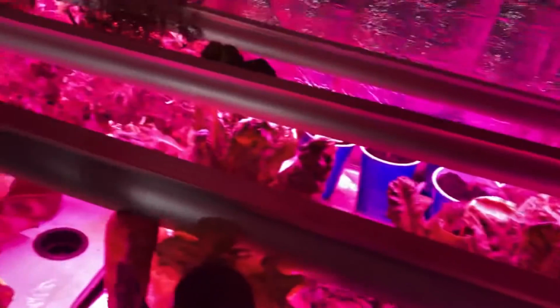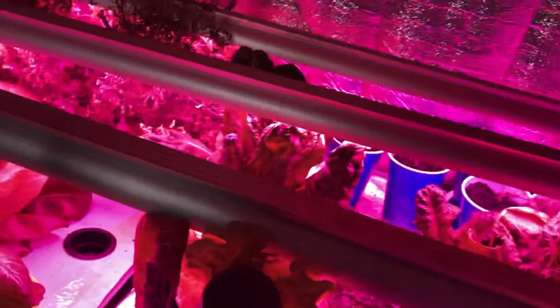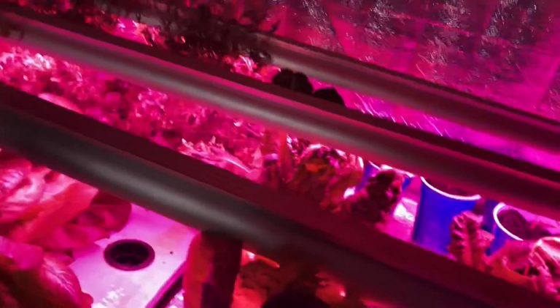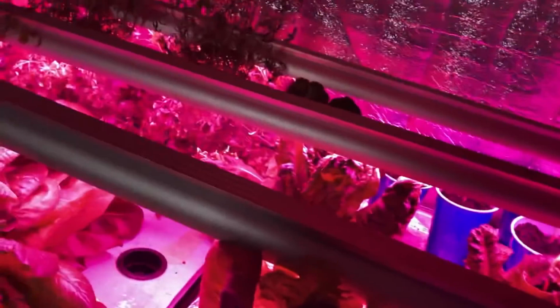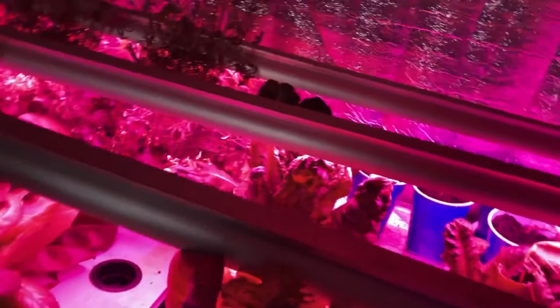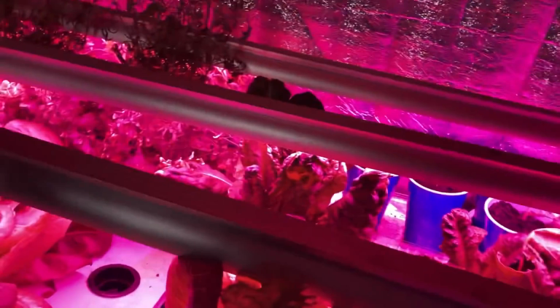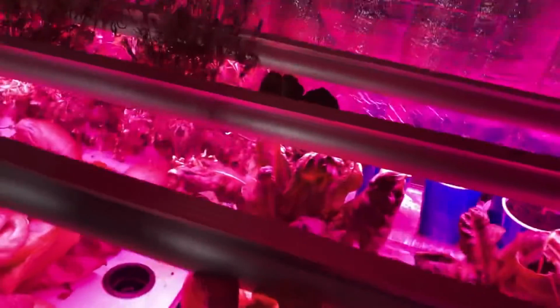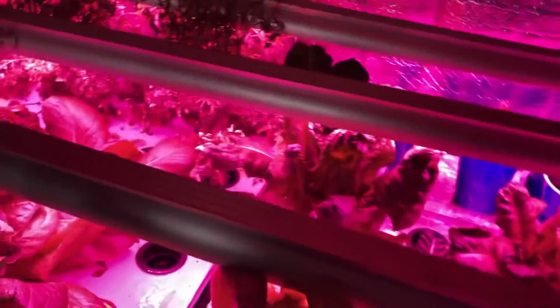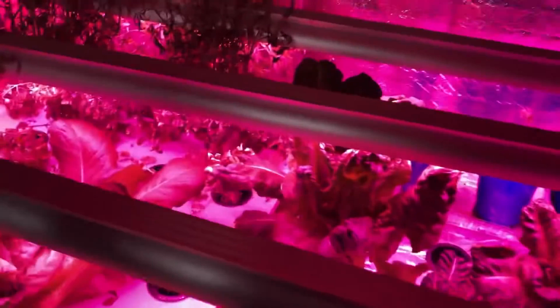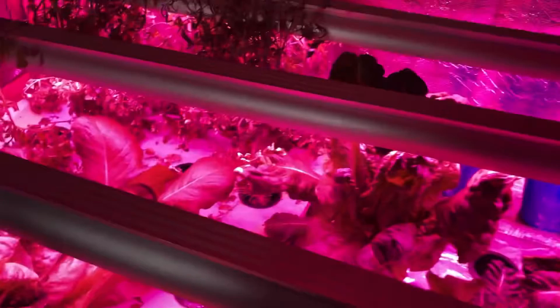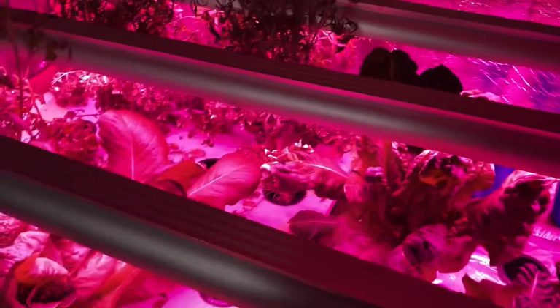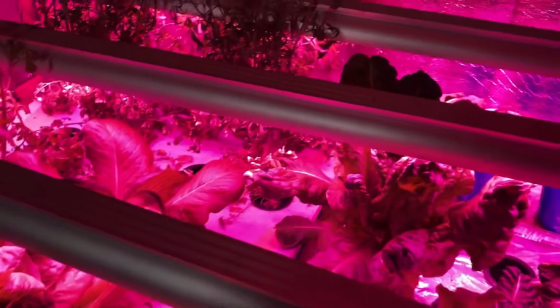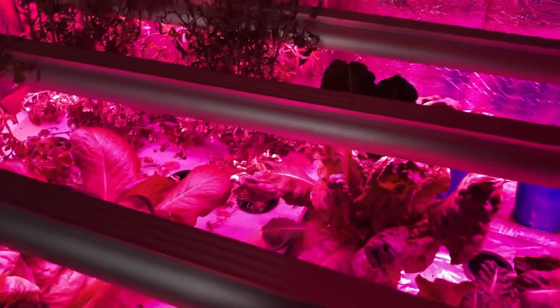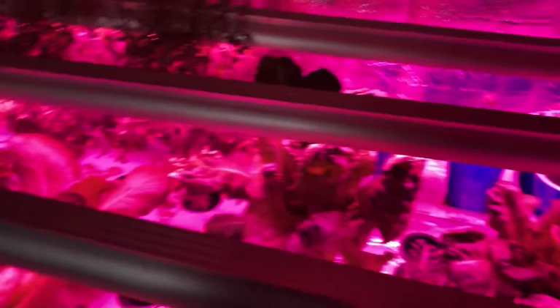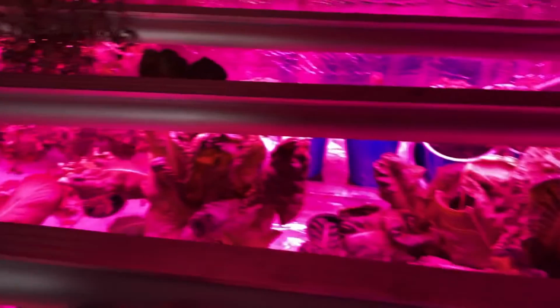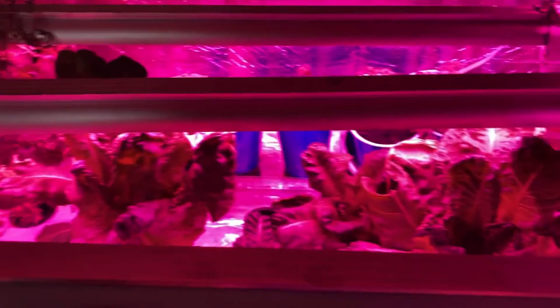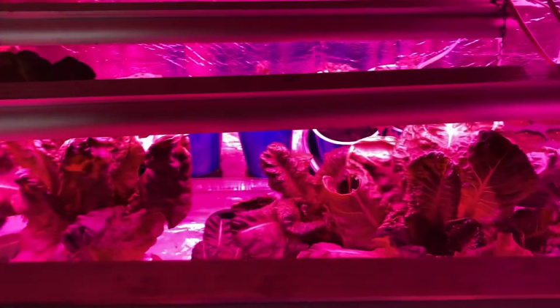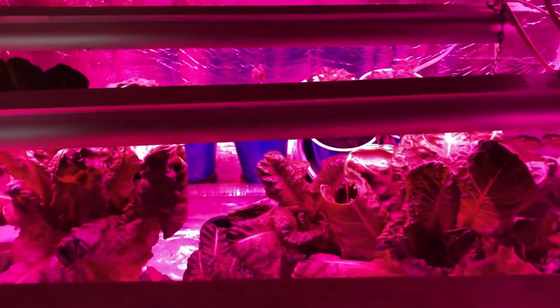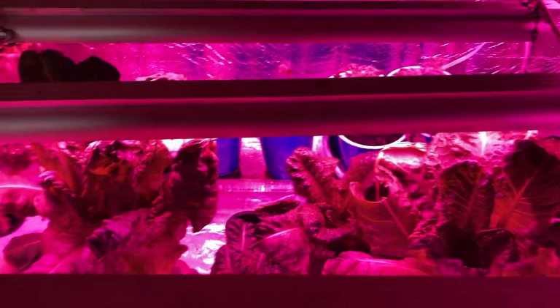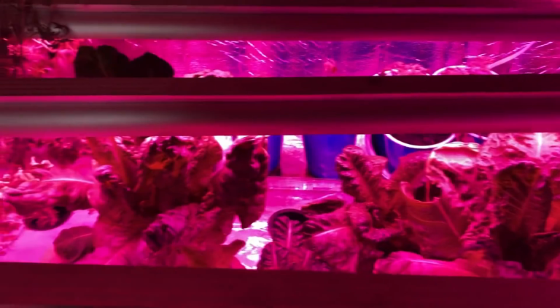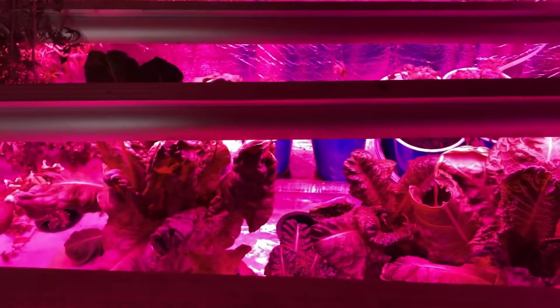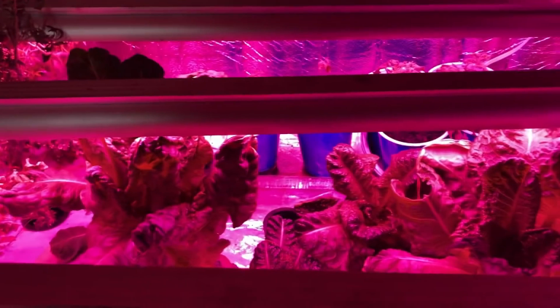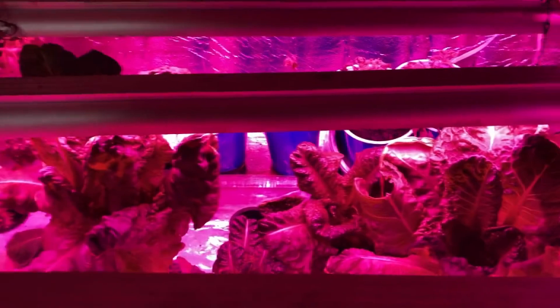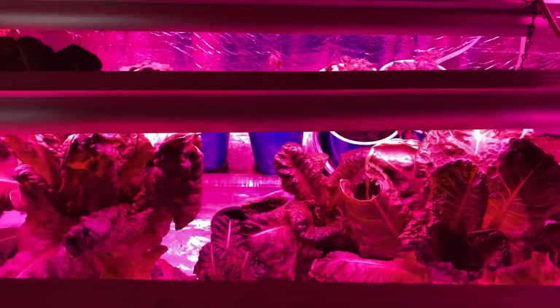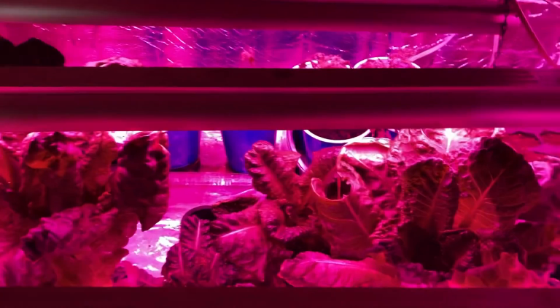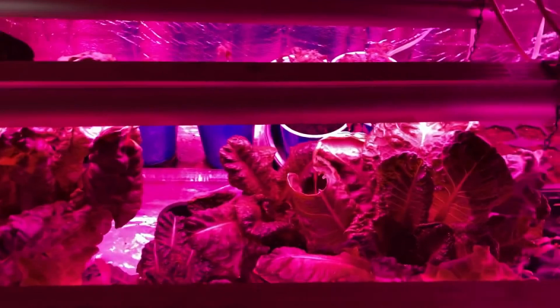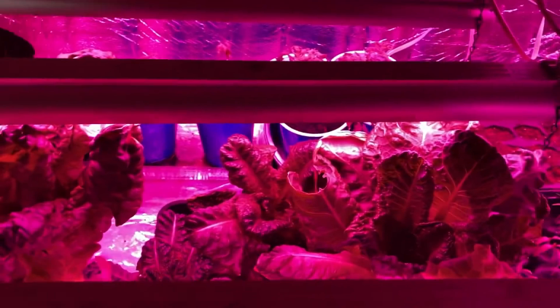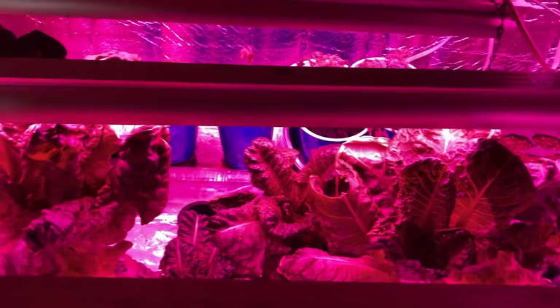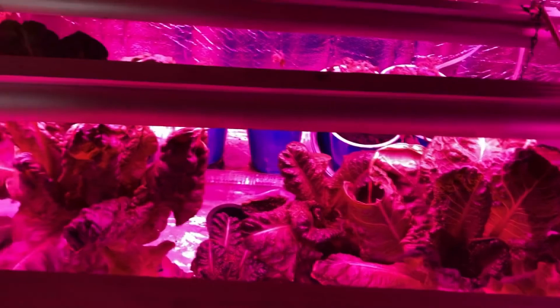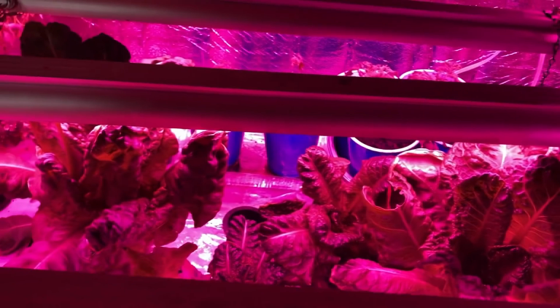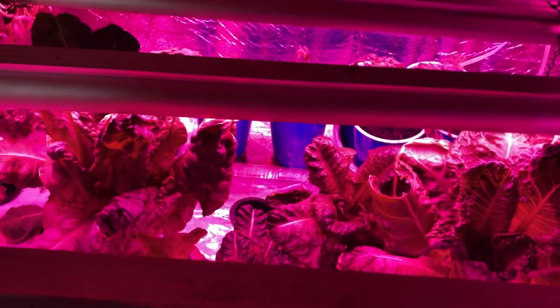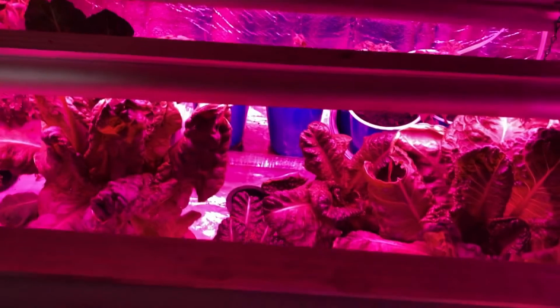I've gotten three or four huge lettuces out of it and it's just really good stuff. But got to get it thinned down.